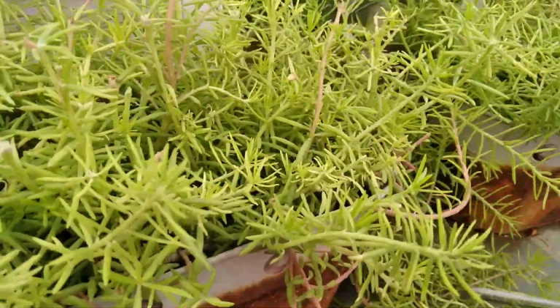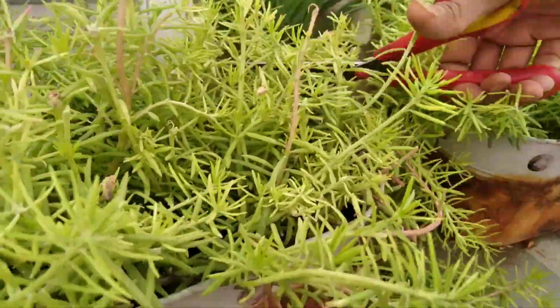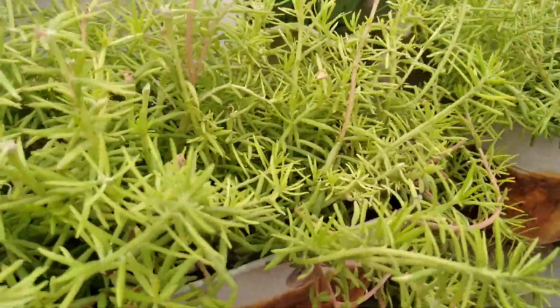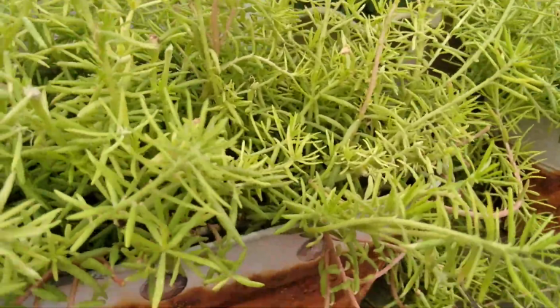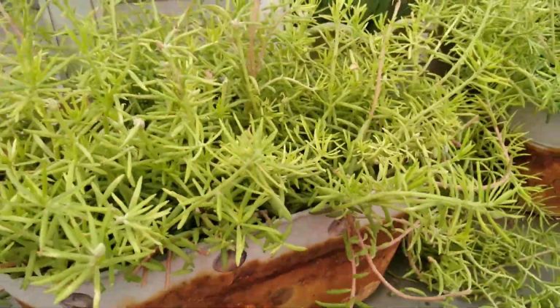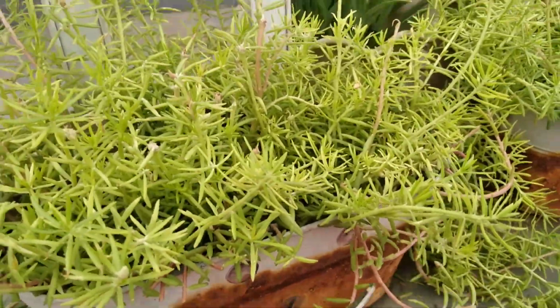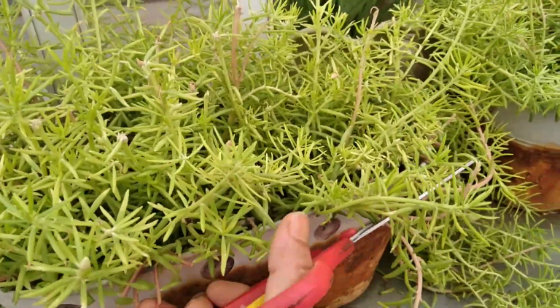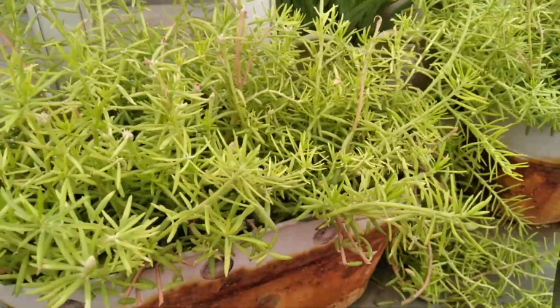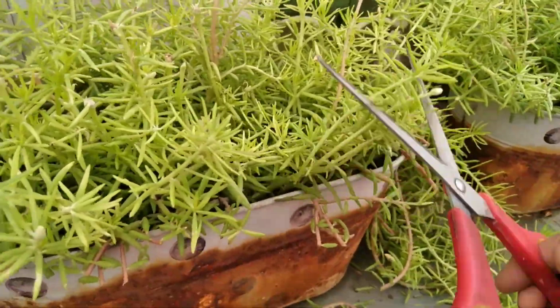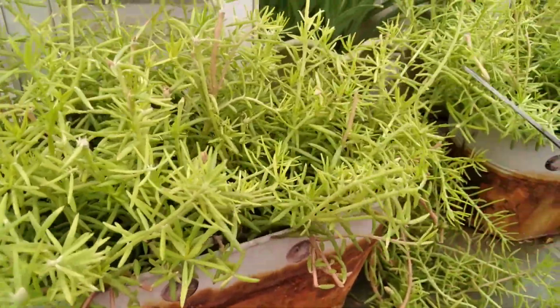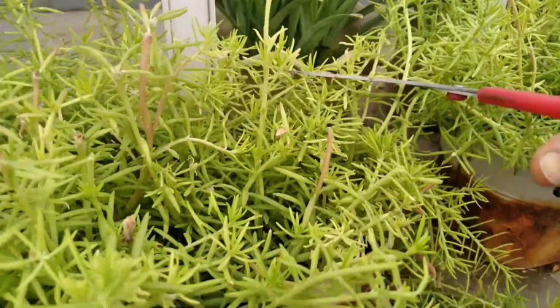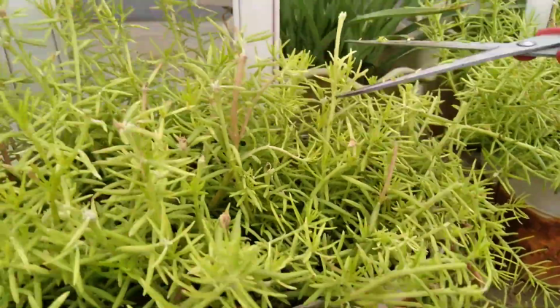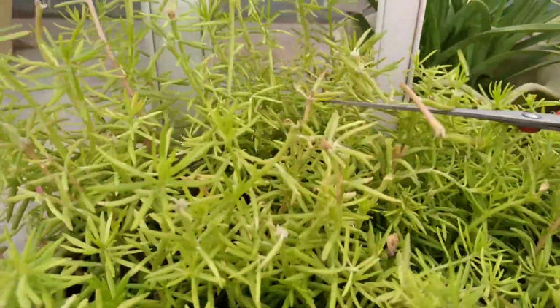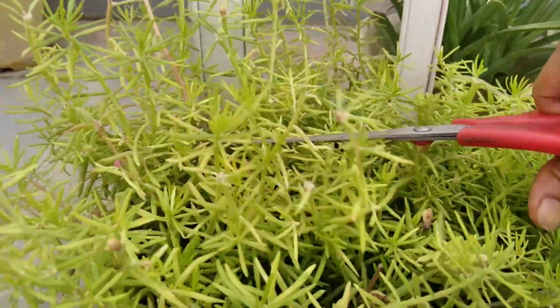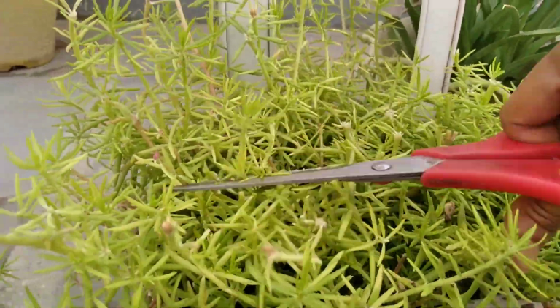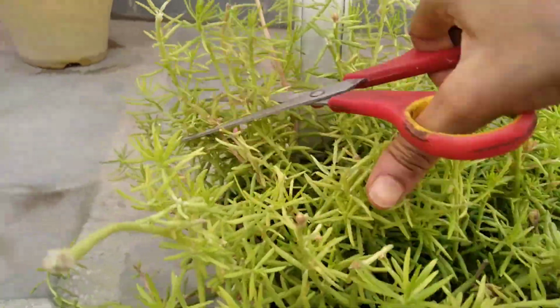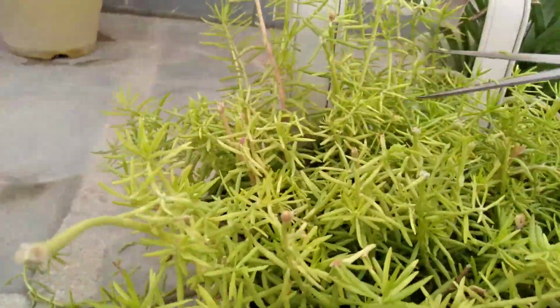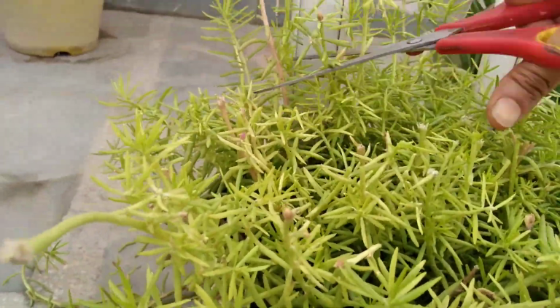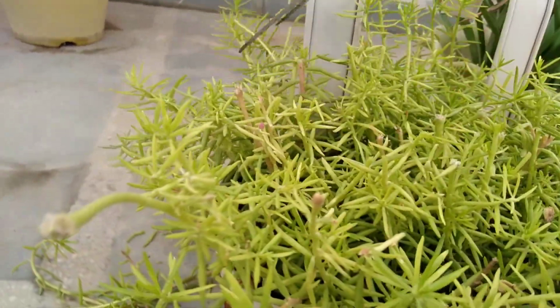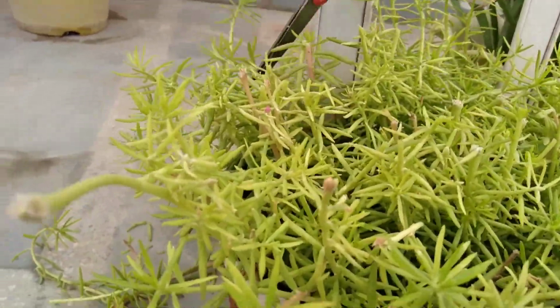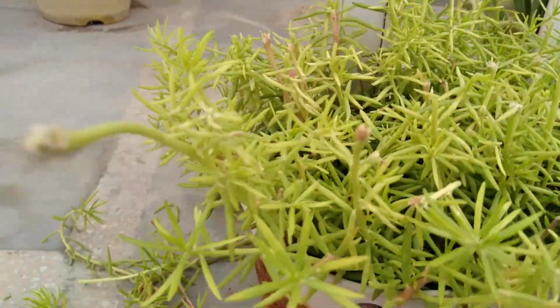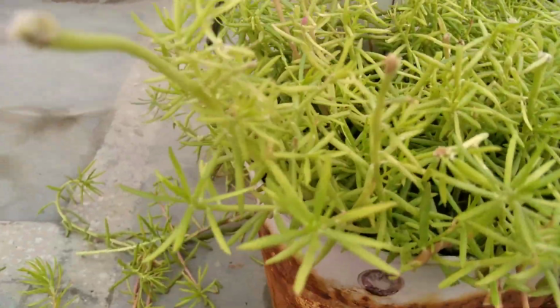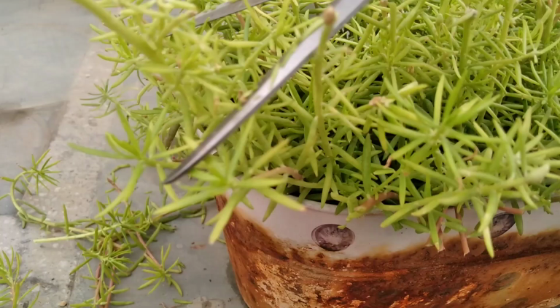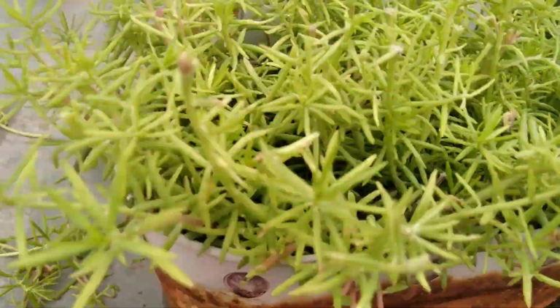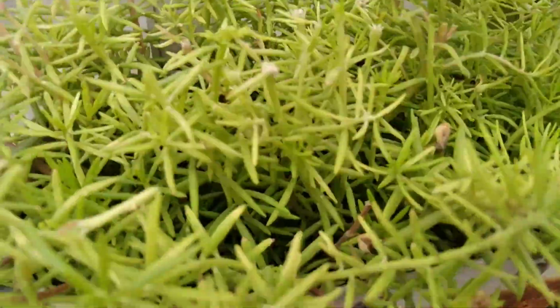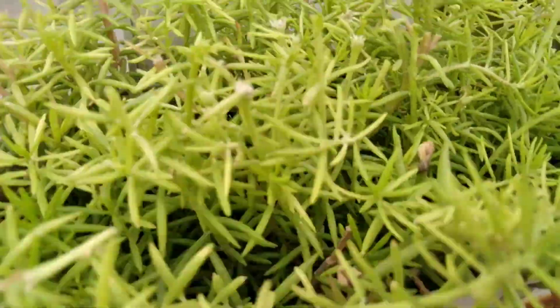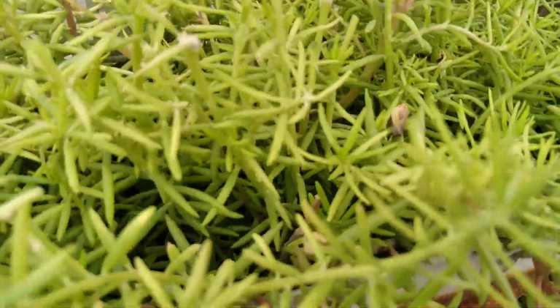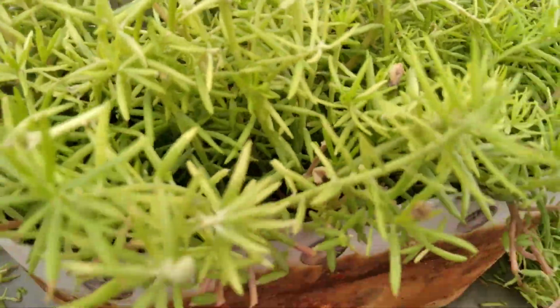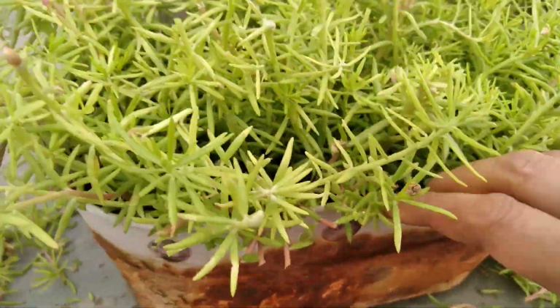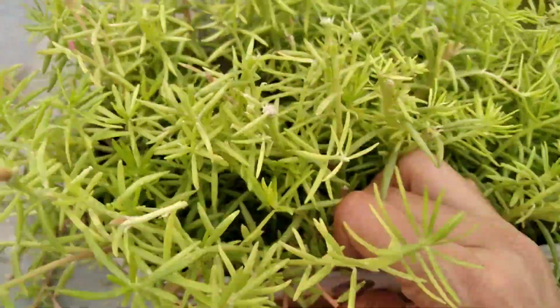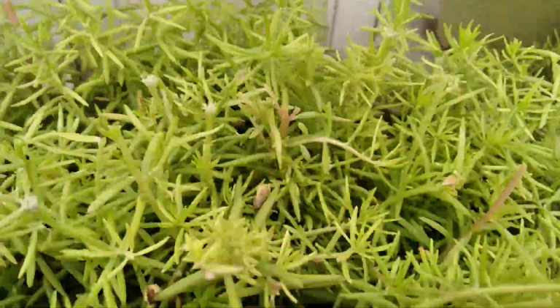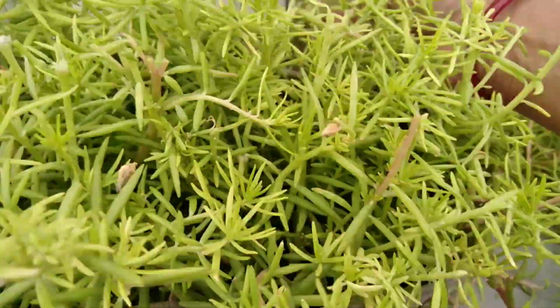As the rainy season is here, my mom thought of trimming it a little bit. If your plant is also growing, has buds, but does not give out any flowers, then make sure to trim your plant as well.